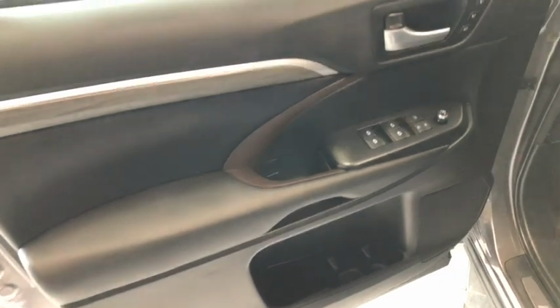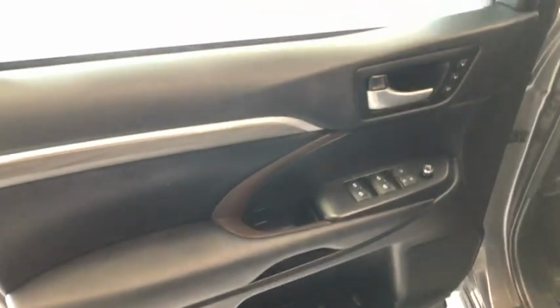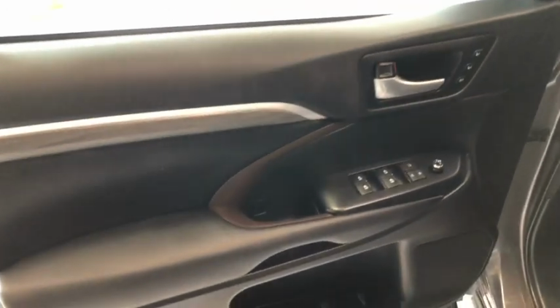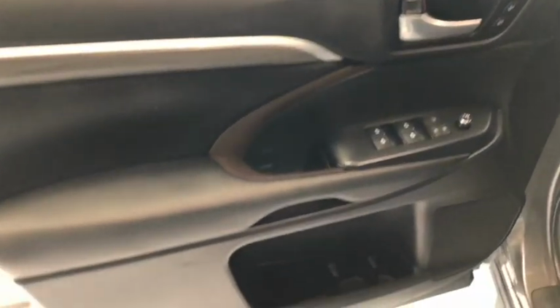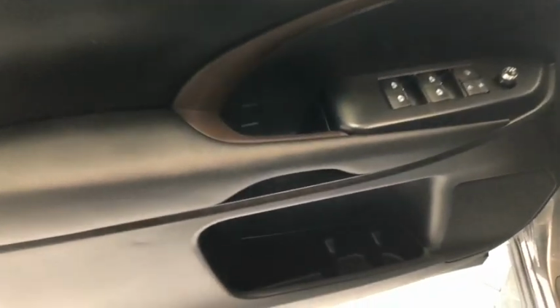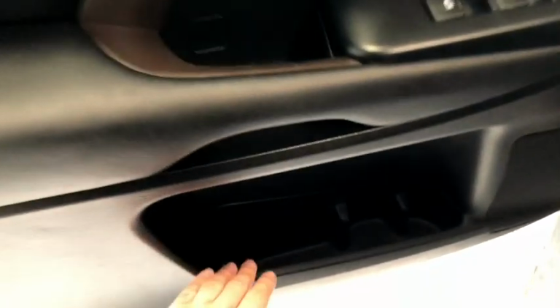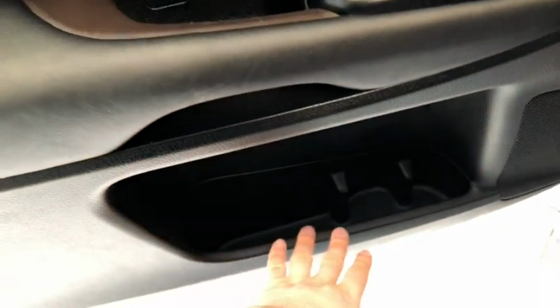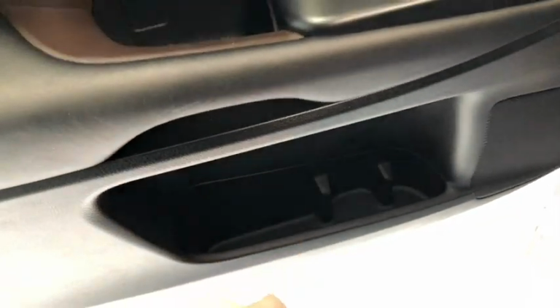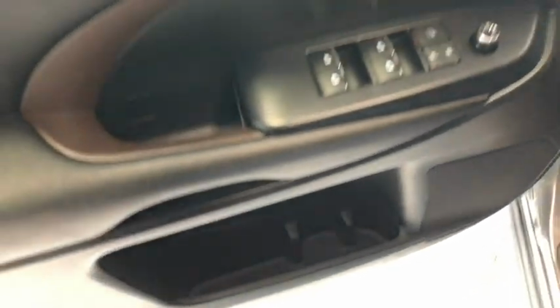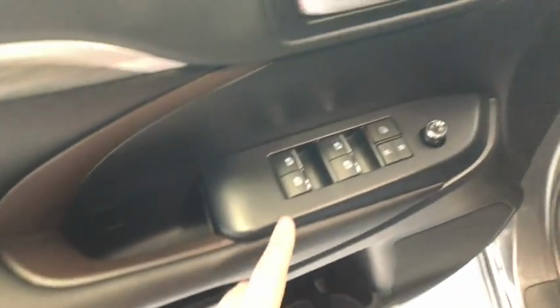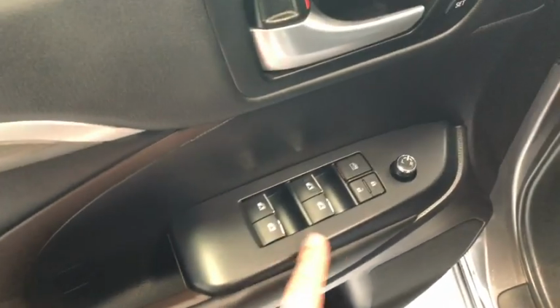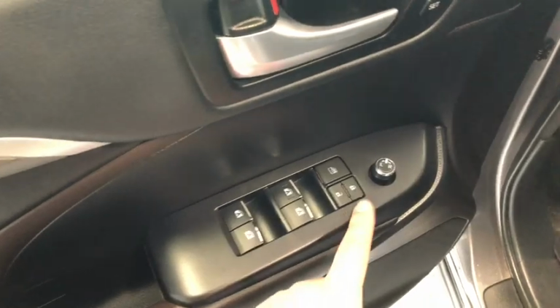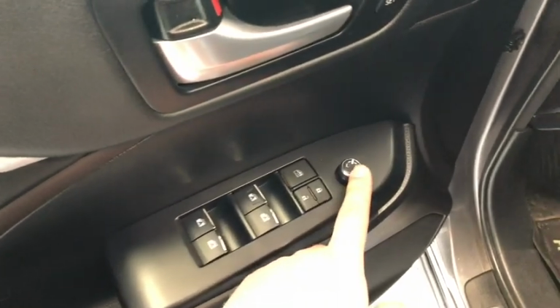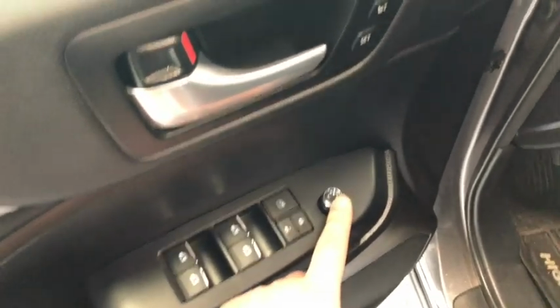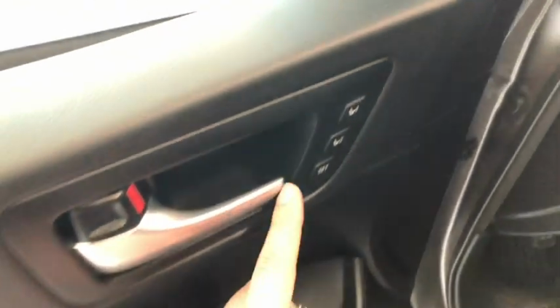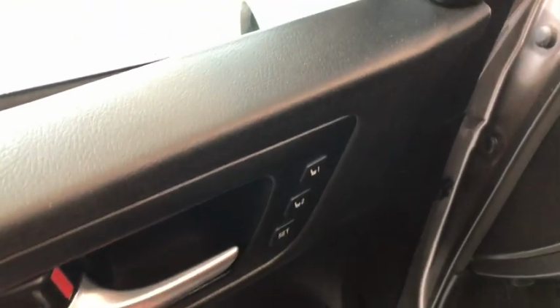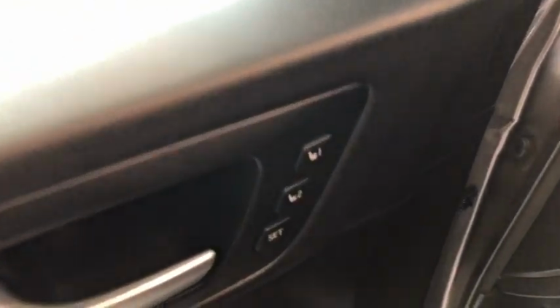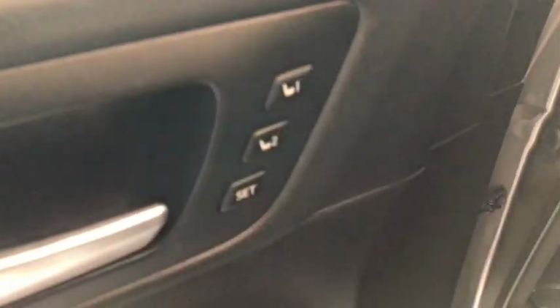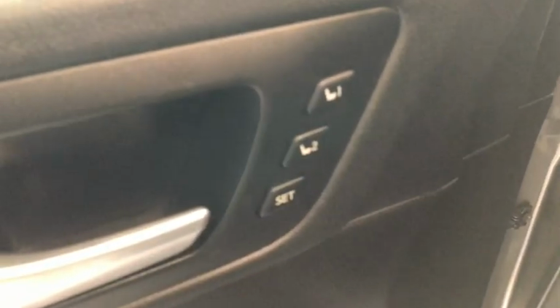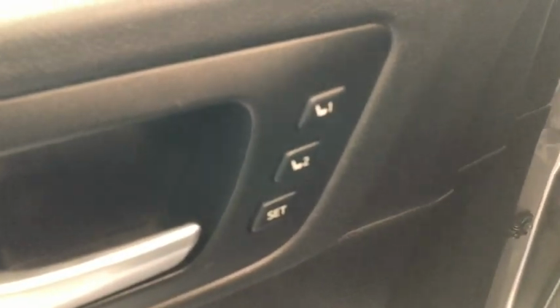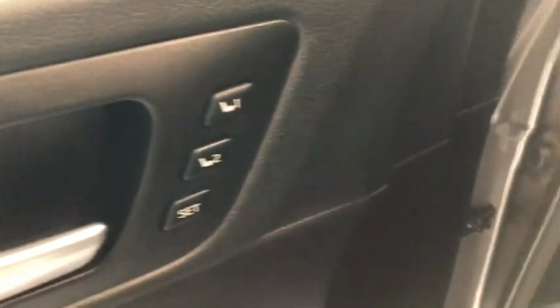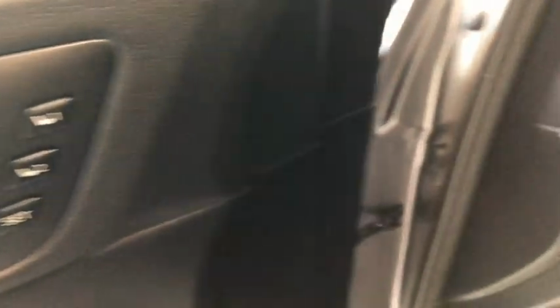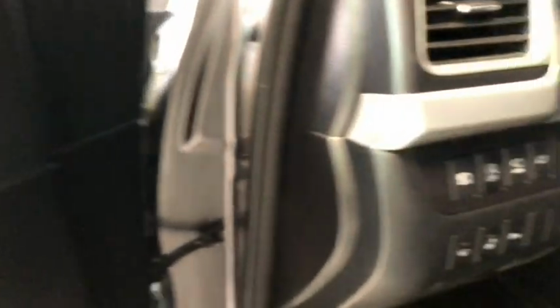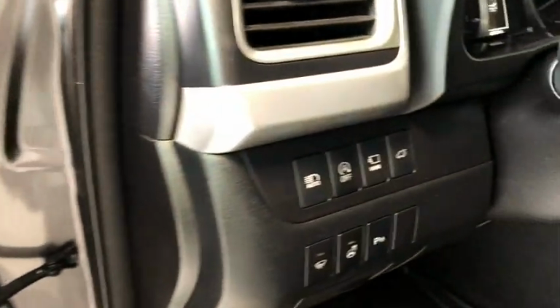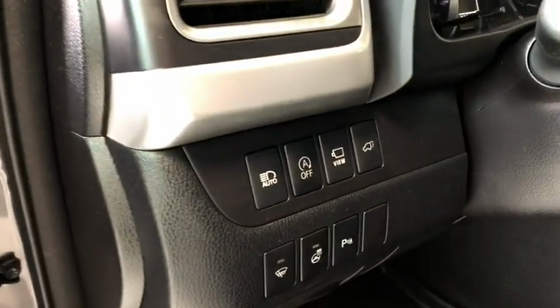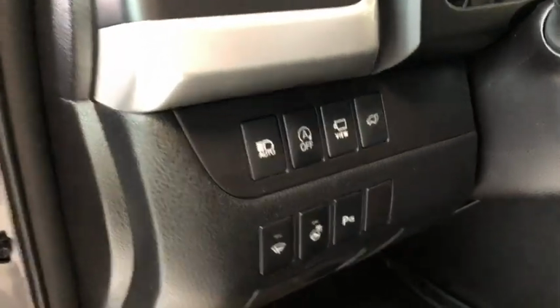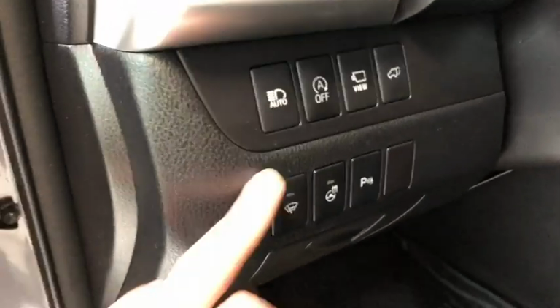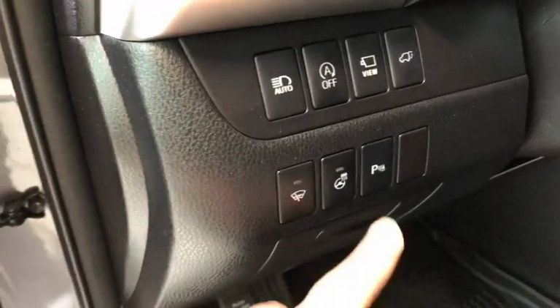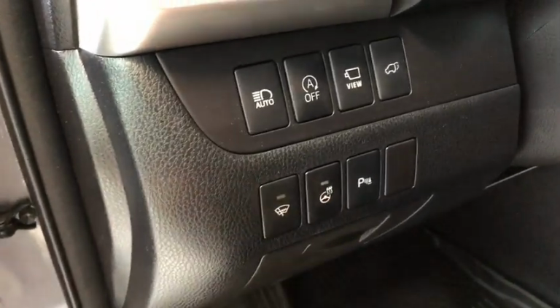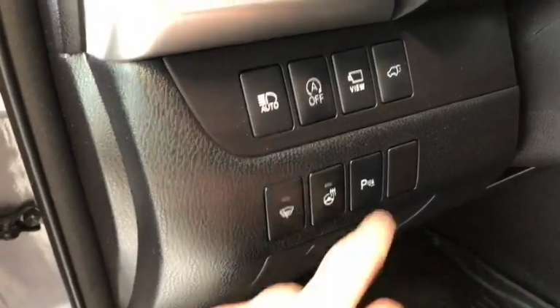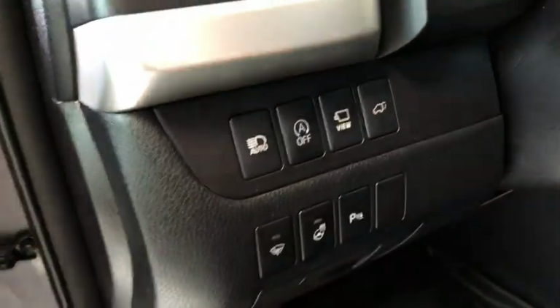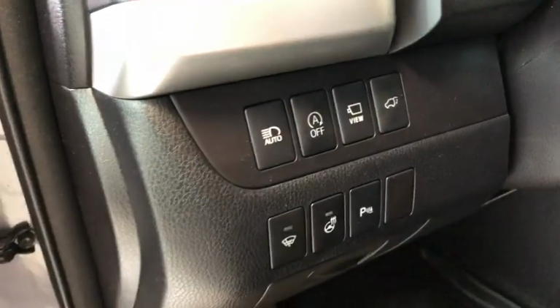I'm going to take a look in the door first. You've got some storage space on the bottom. Above it are your power windows, locks, and mirrors, and next to the handle you have your seating presets. To the right of the door you do have your lighting options, heated steering wheel, and liftgate button.